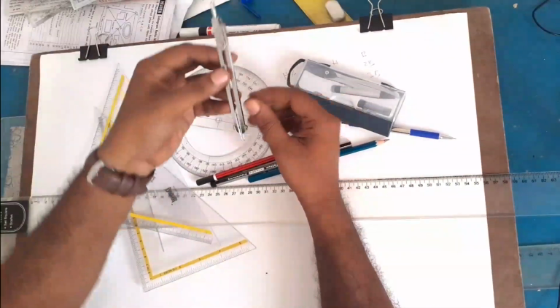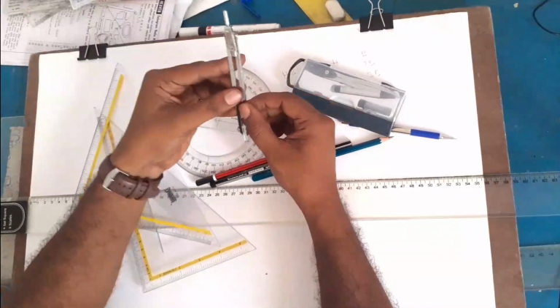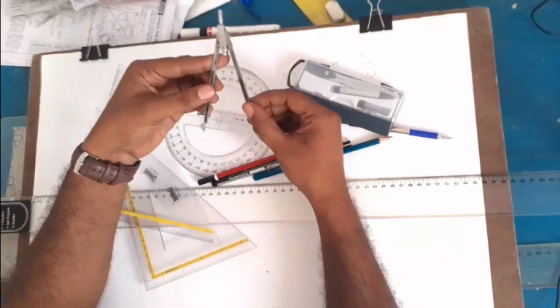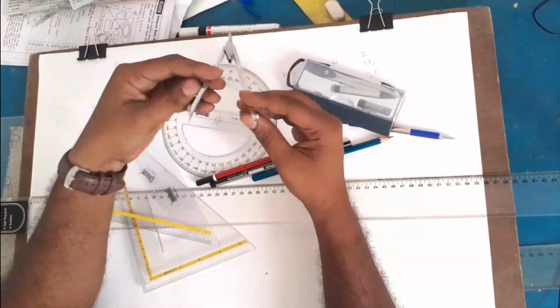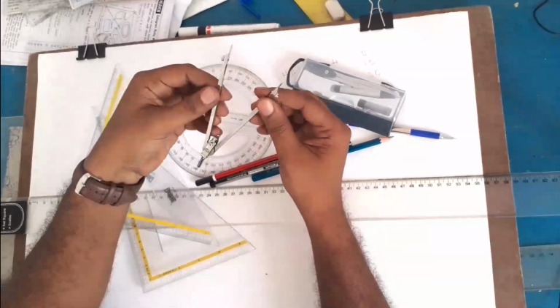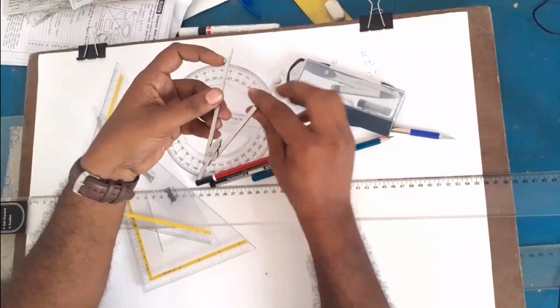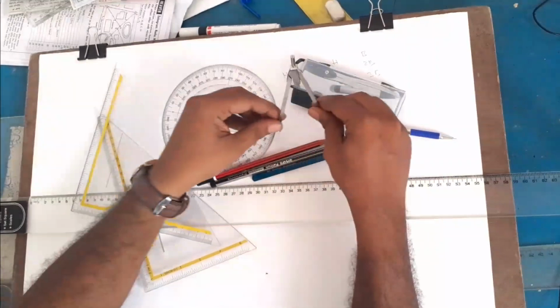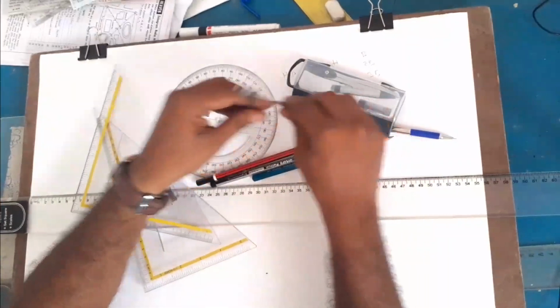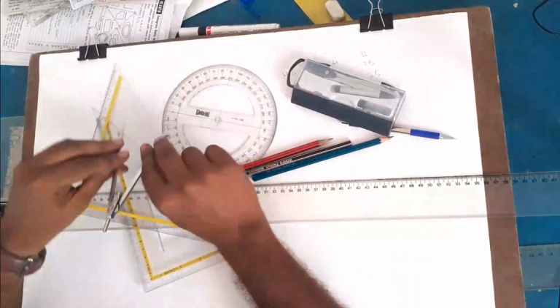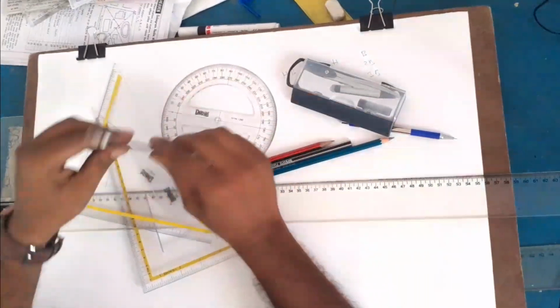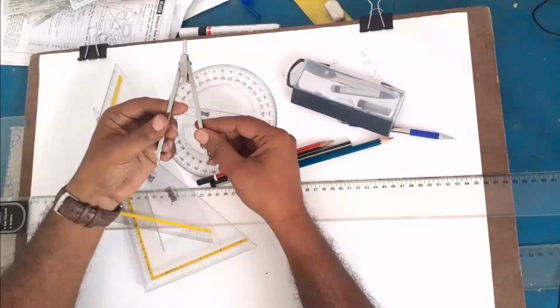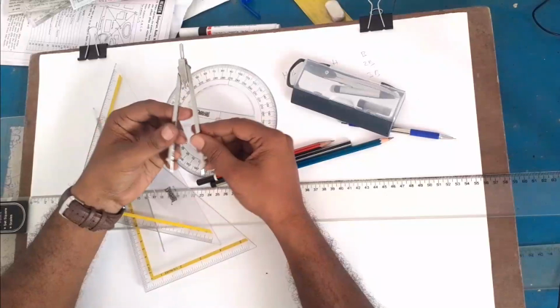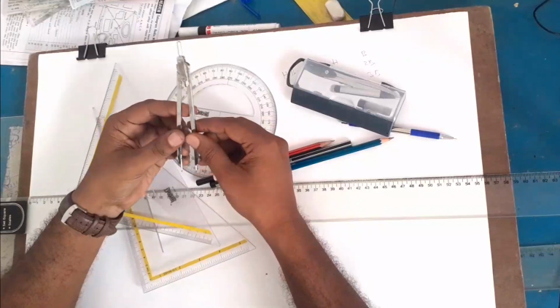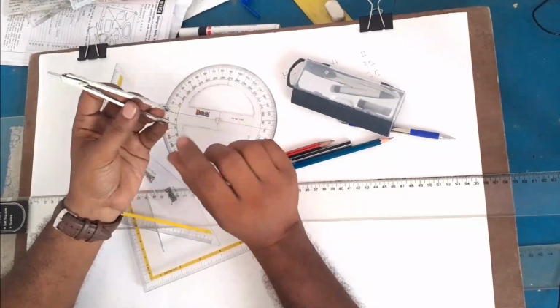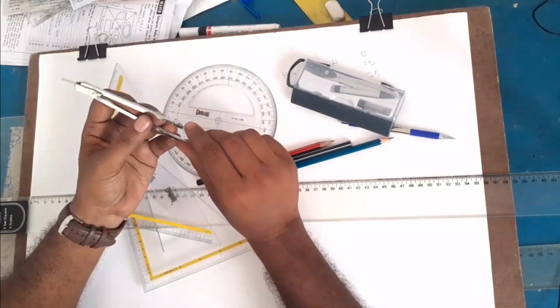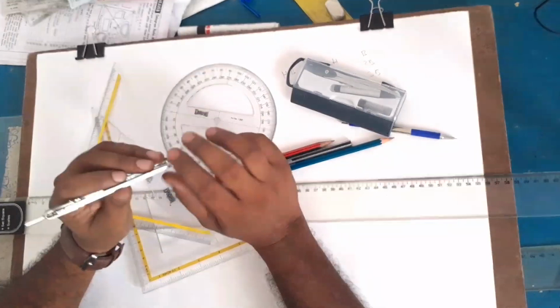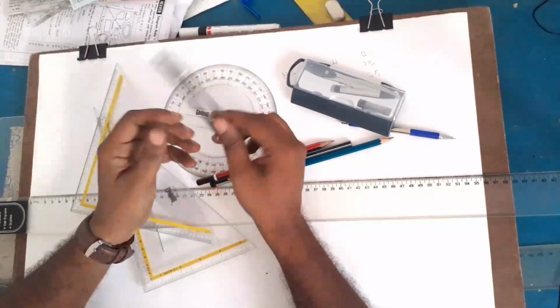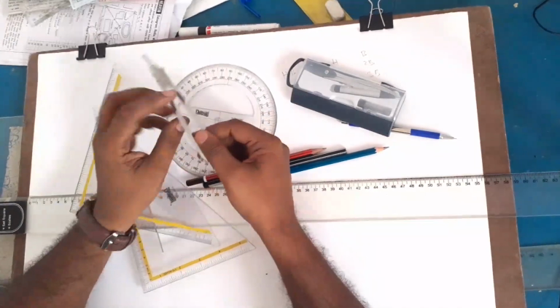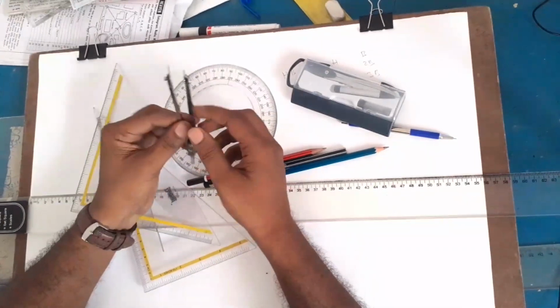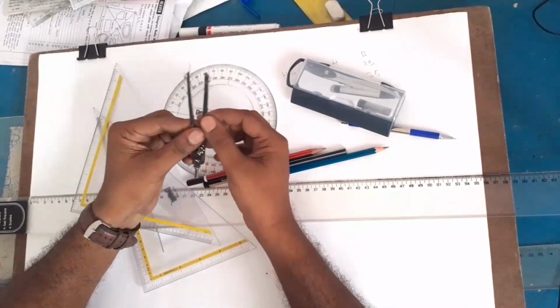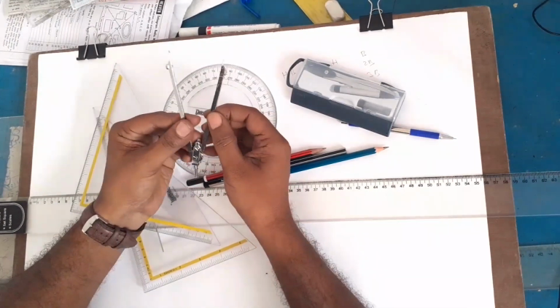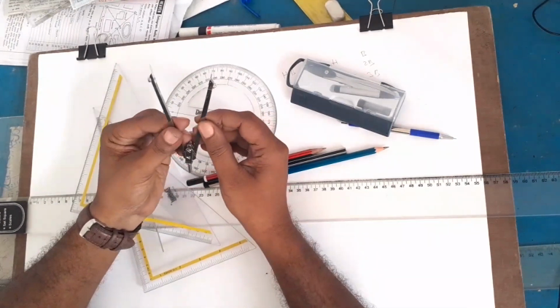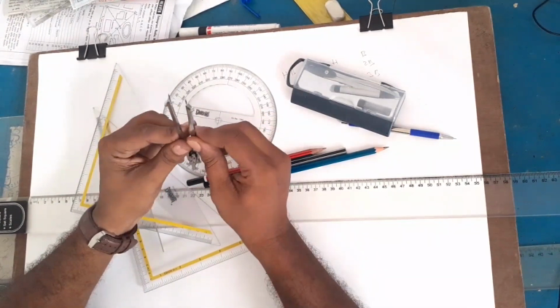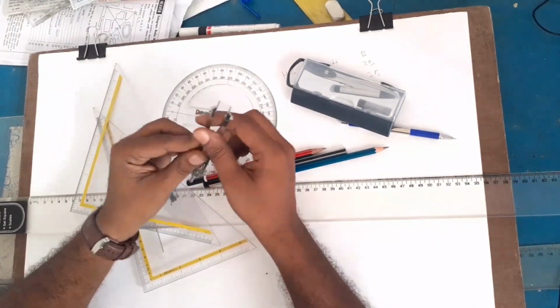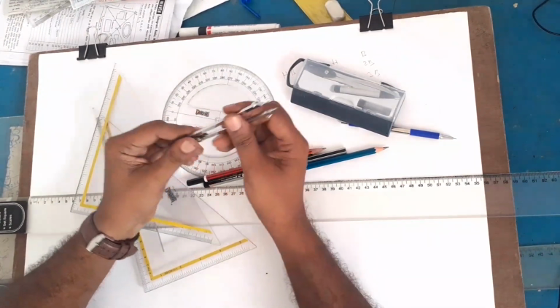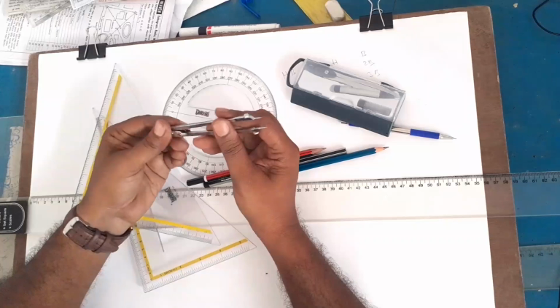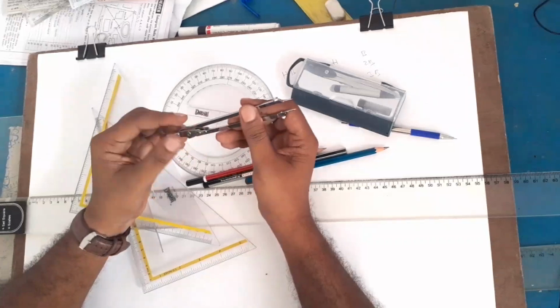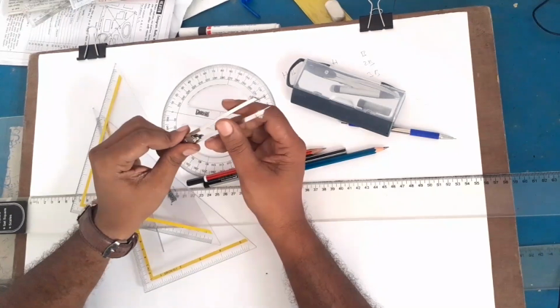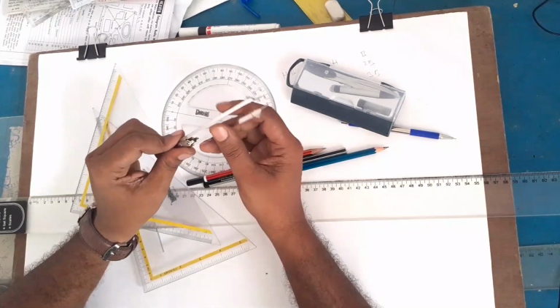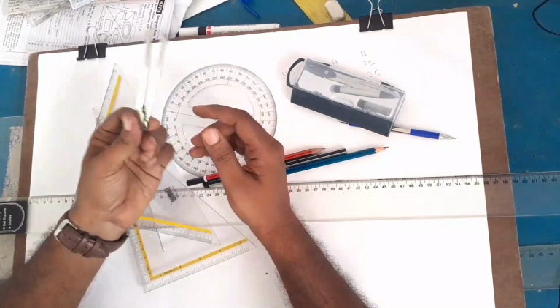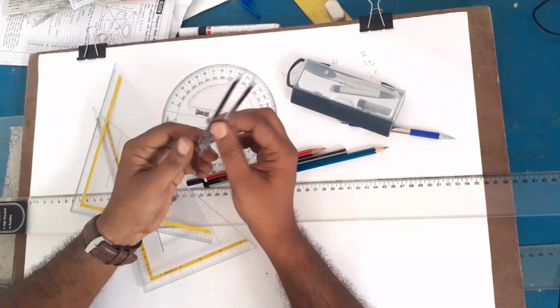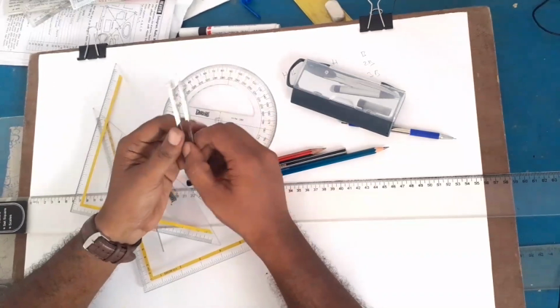The divider — a divider means there is no pencil lead. It is used to divide a line on a map or drawing. This is the small divider.